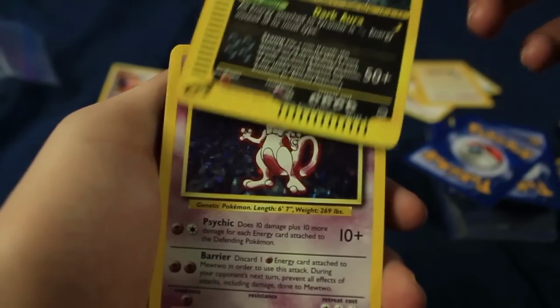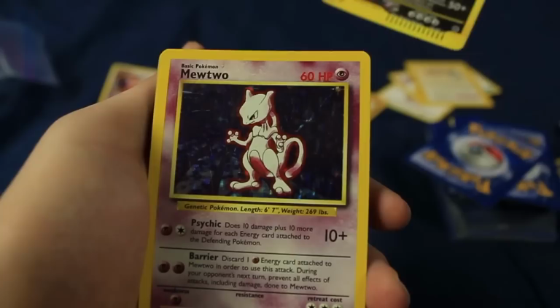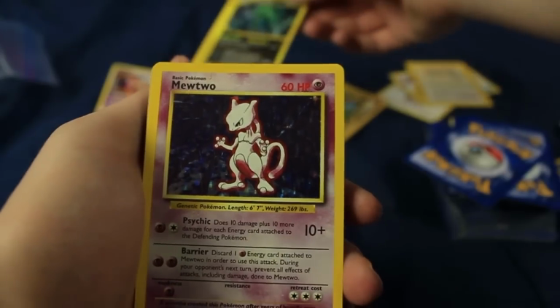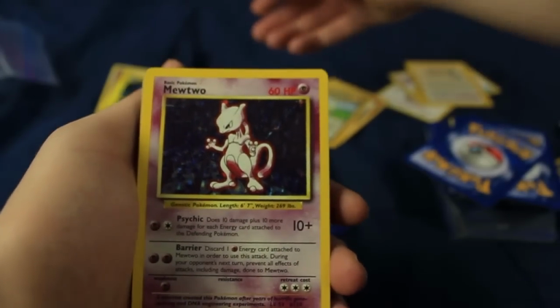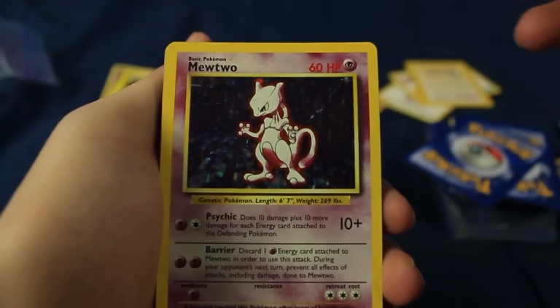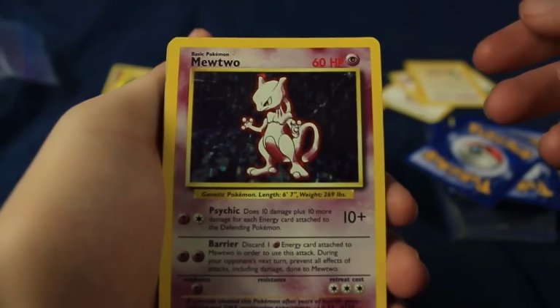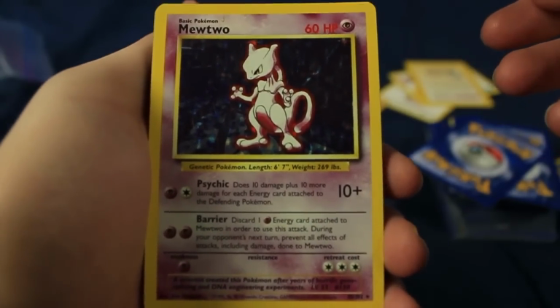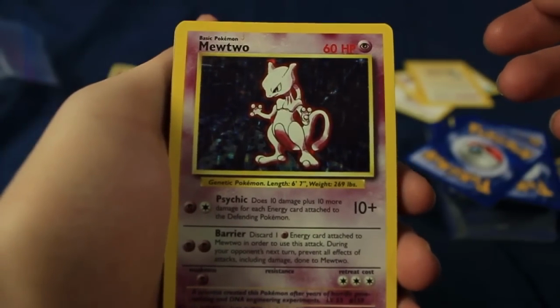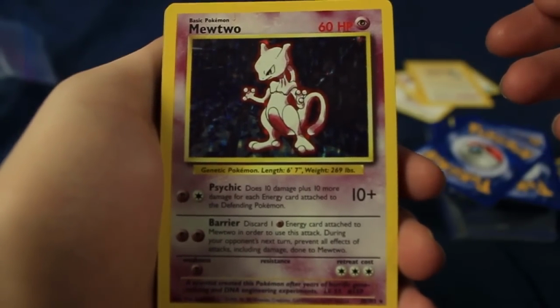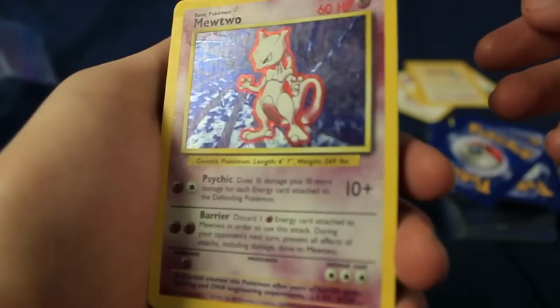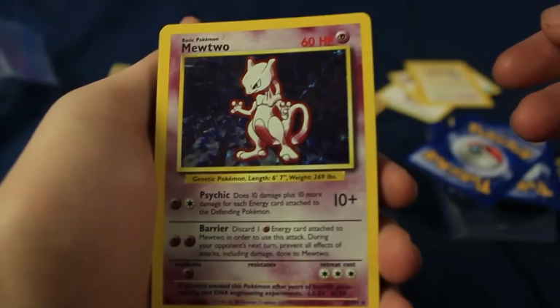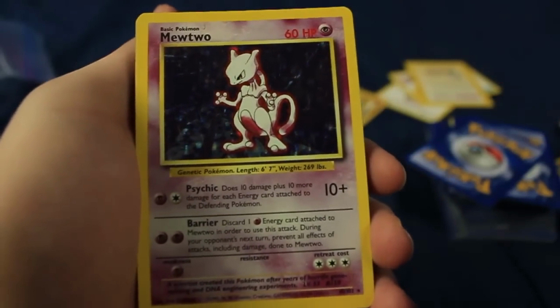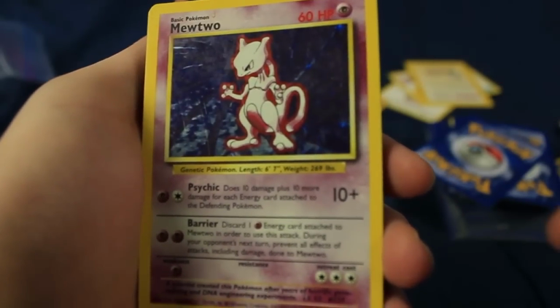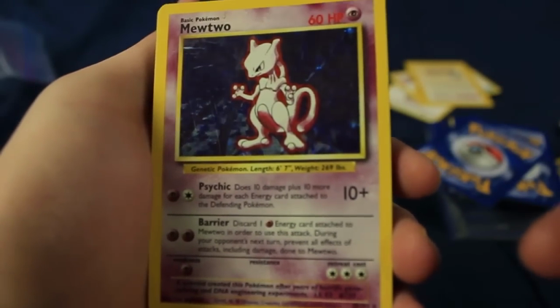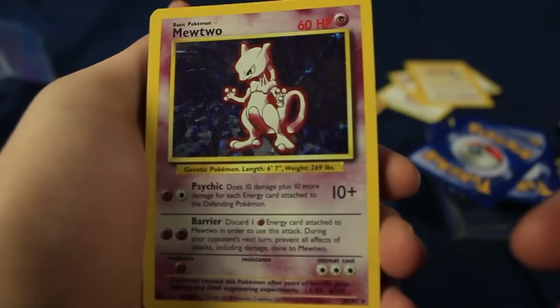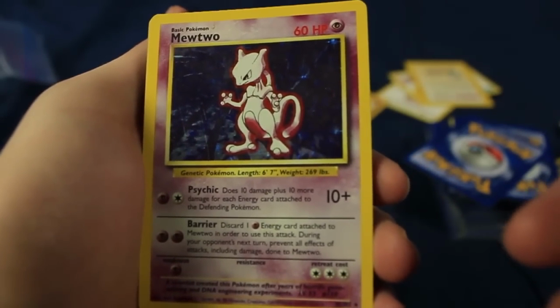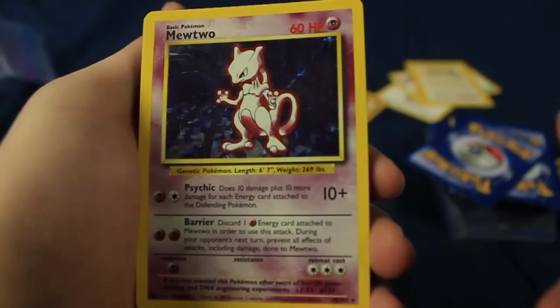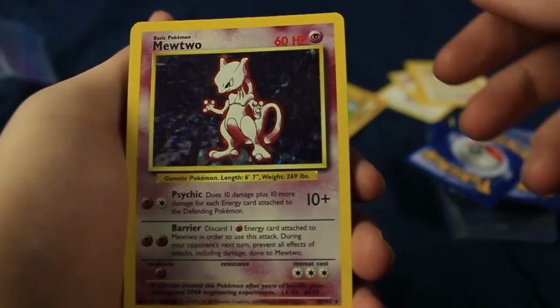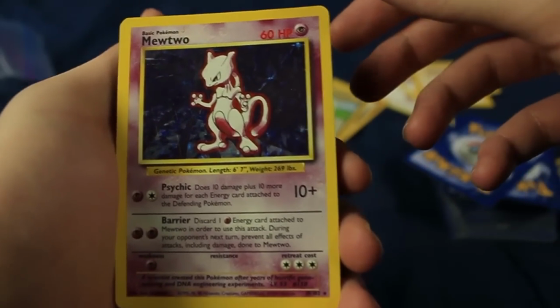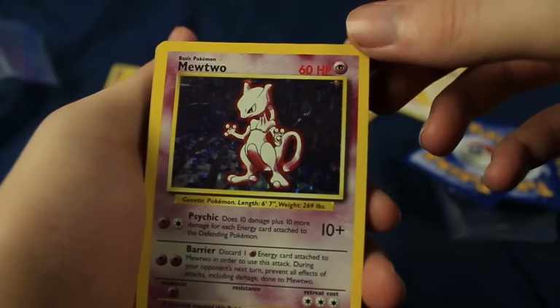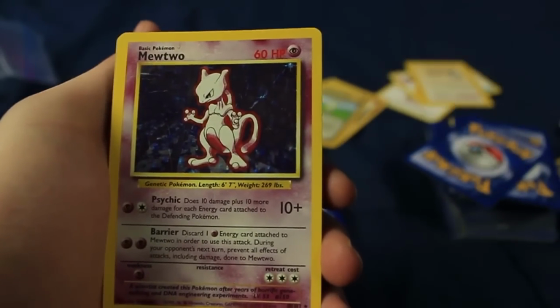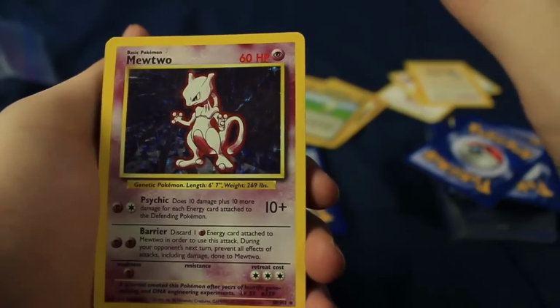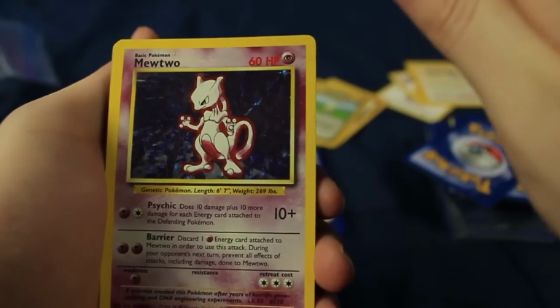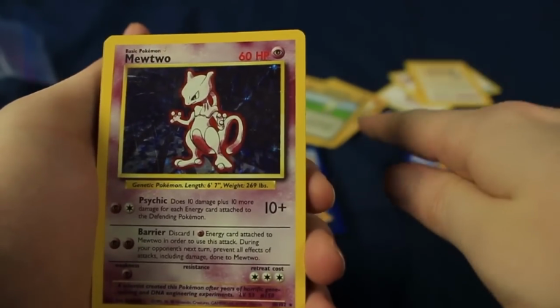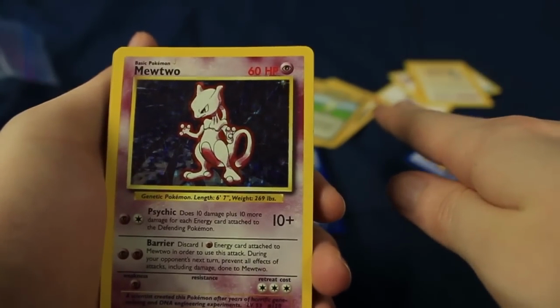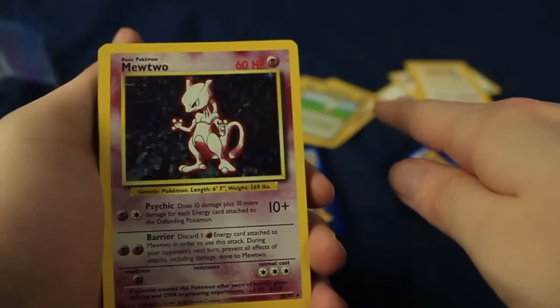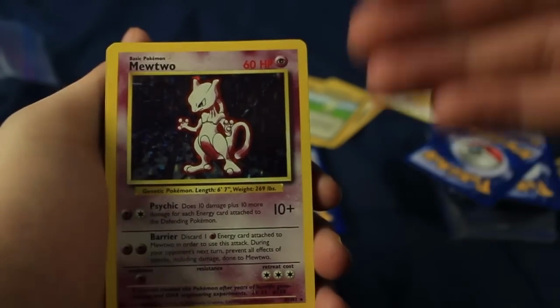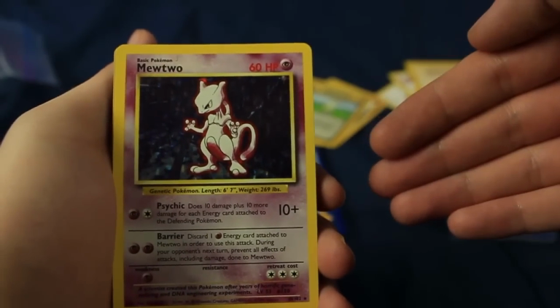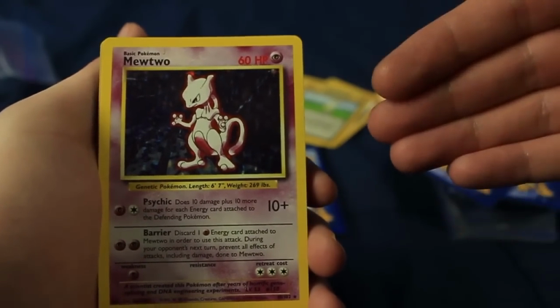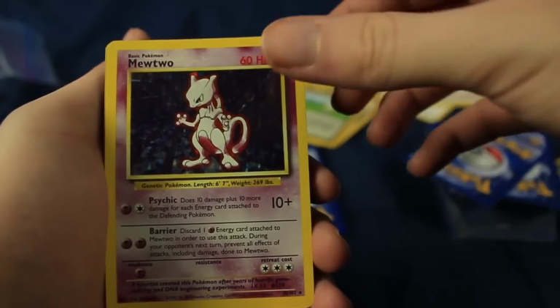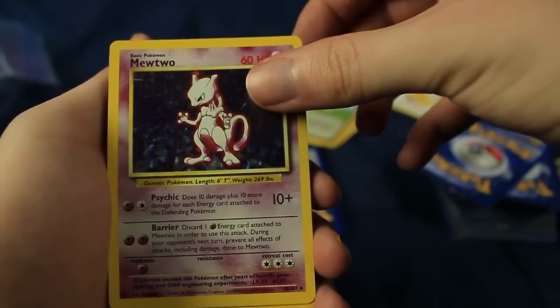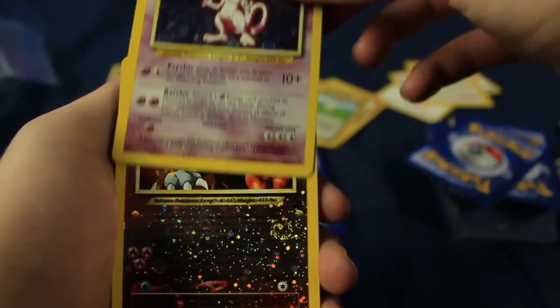Base Set Mewtwo Holographic — that is amazing. We are not tapped out from the first video, guys. We still got more. Let's see what else there is here.